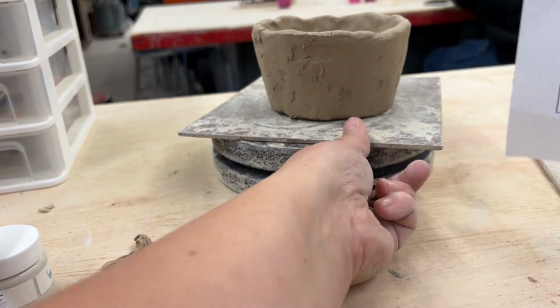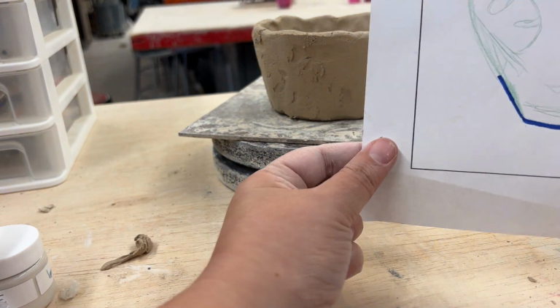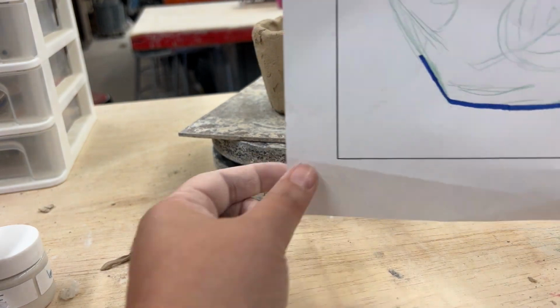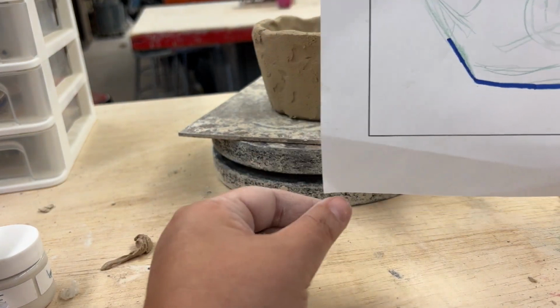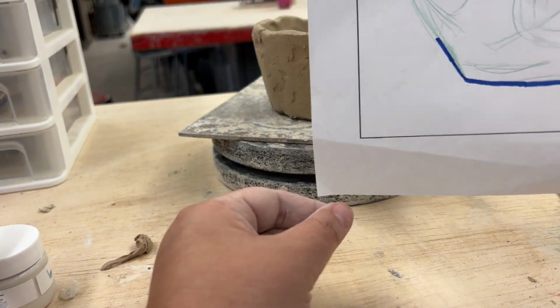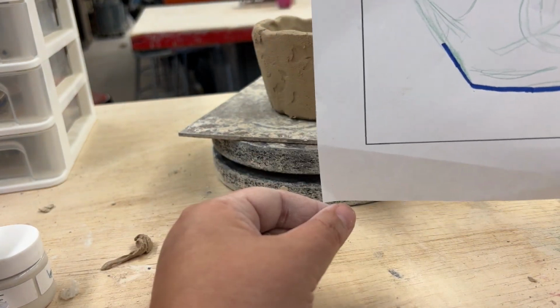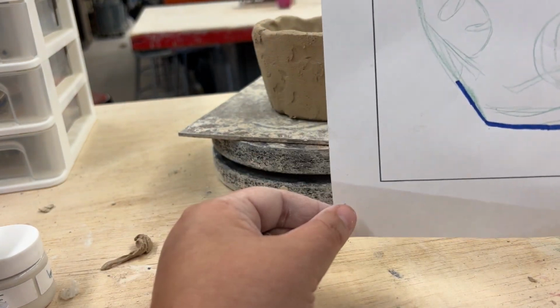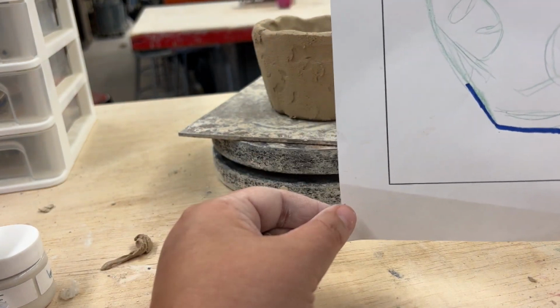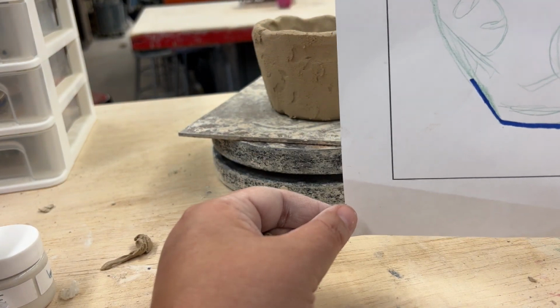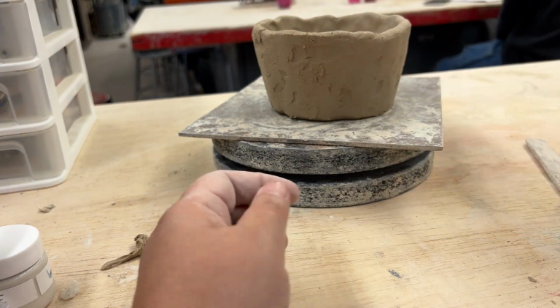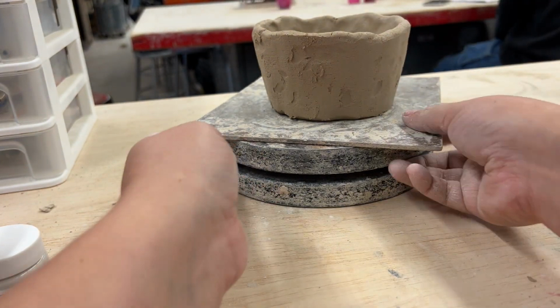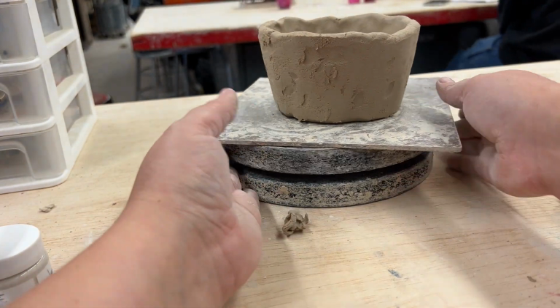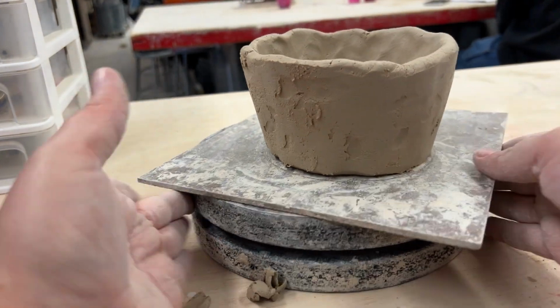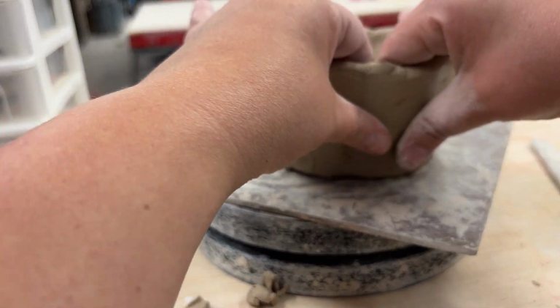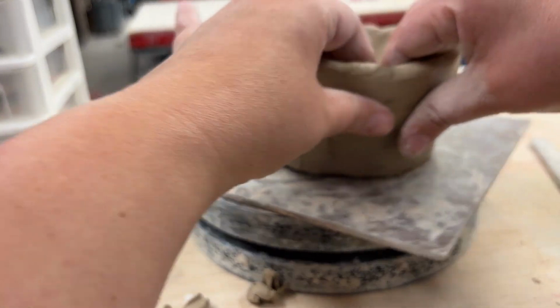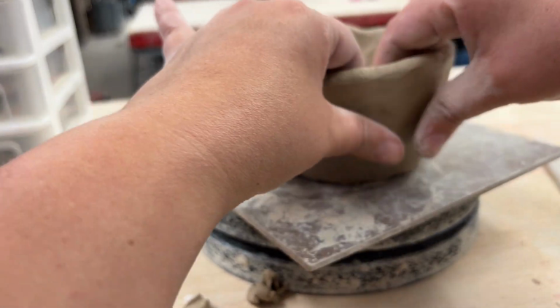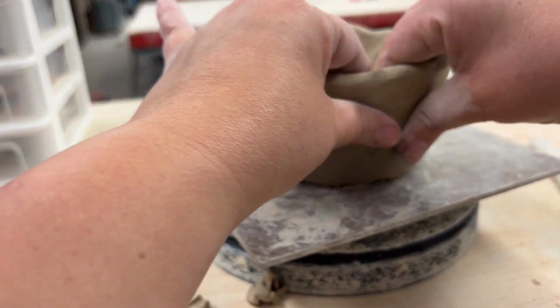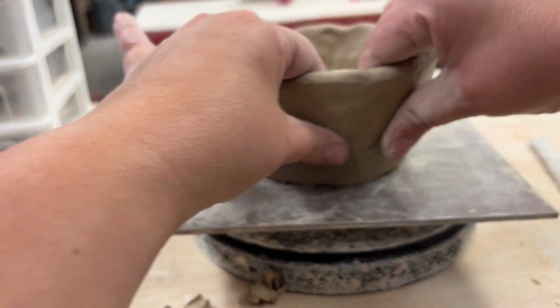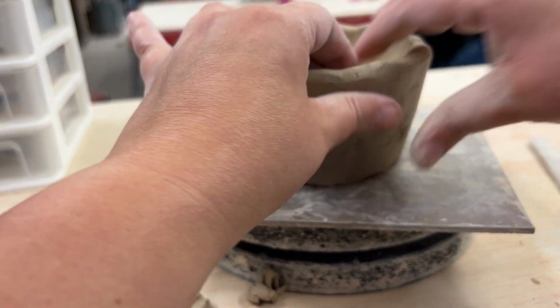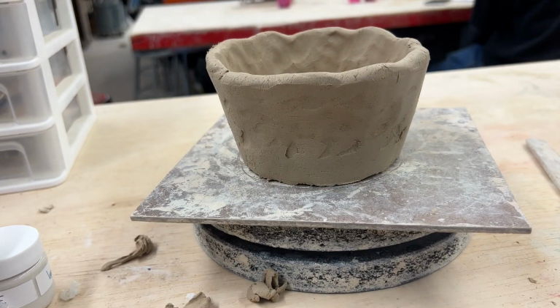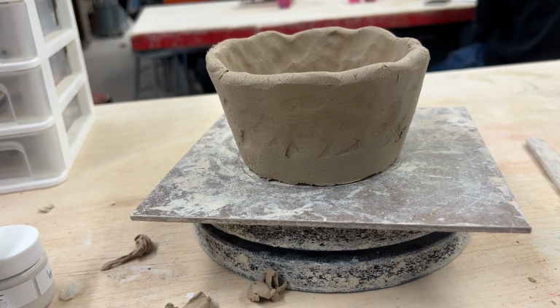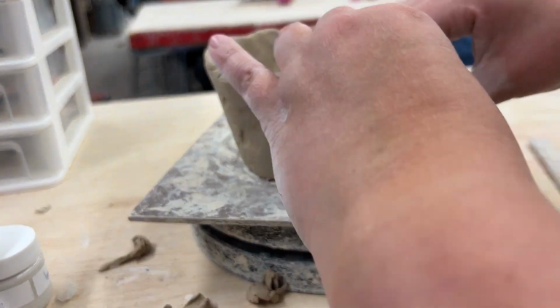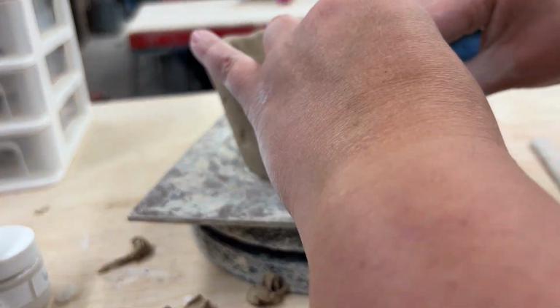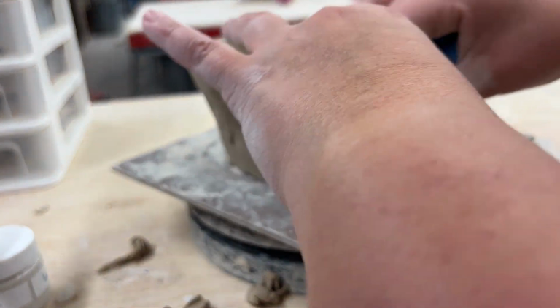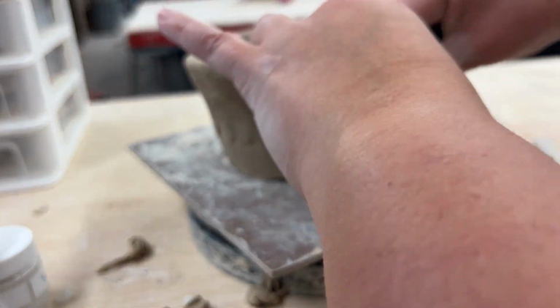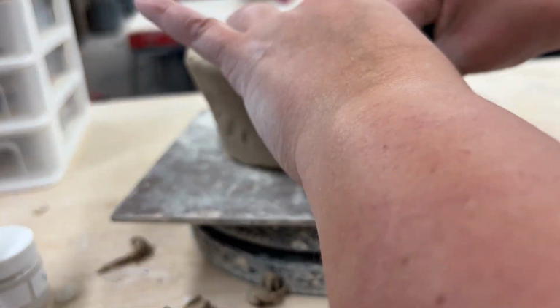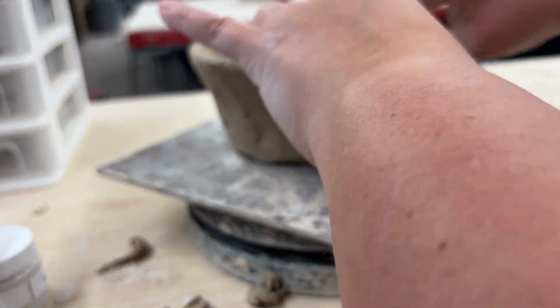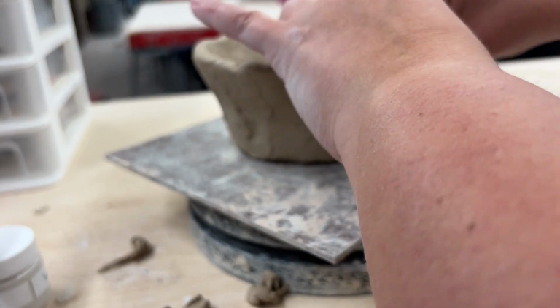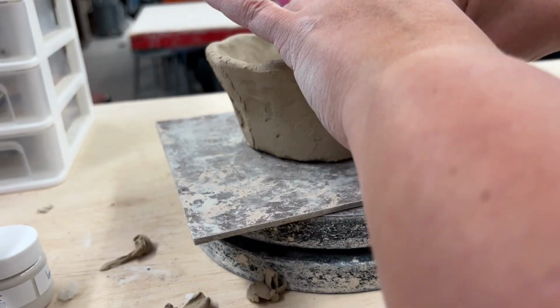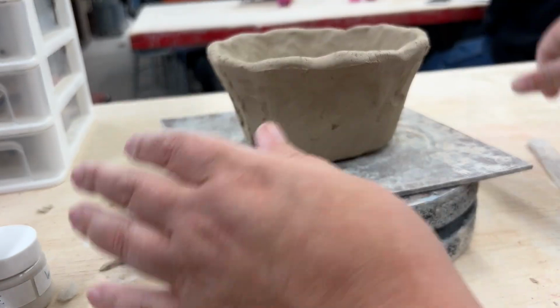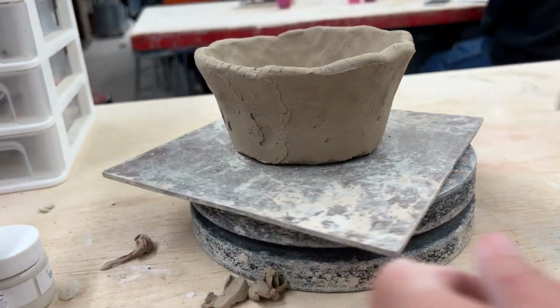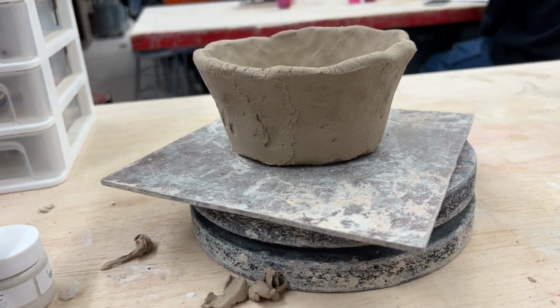Now you can see how I grabbed my sketch and I'm really carefully looking at that angle of the outside wall. I noticed that it was too straight, so I'm using my fingers on the inside to stretch it outwards.